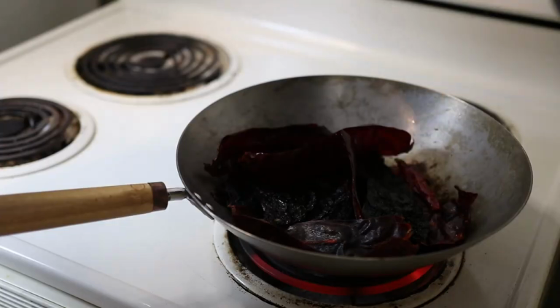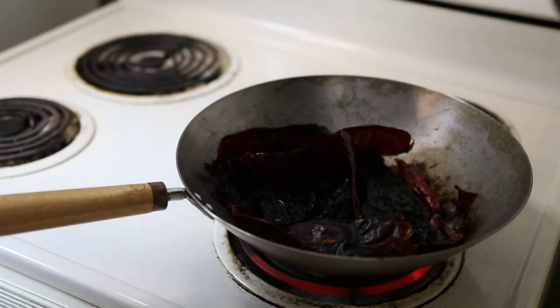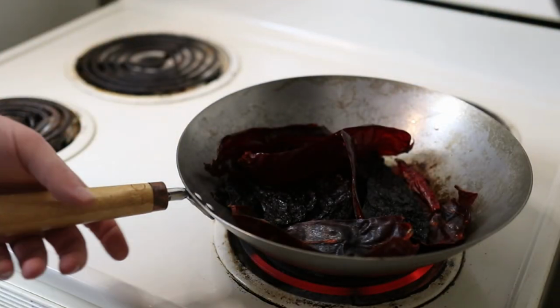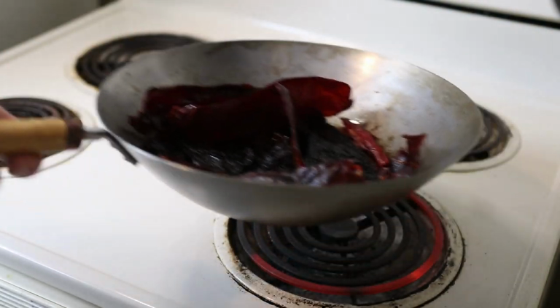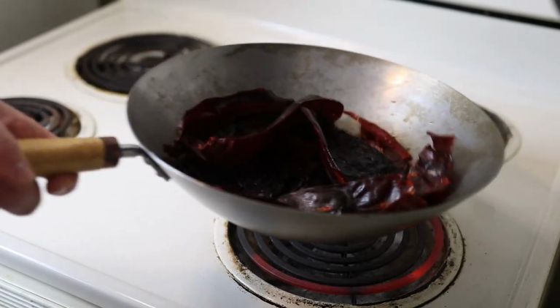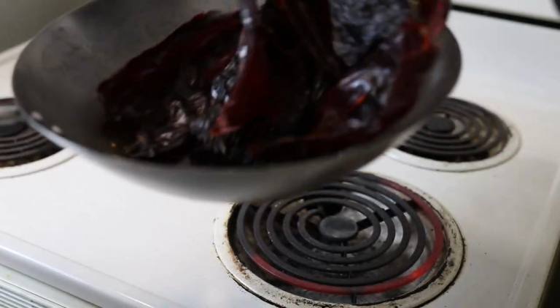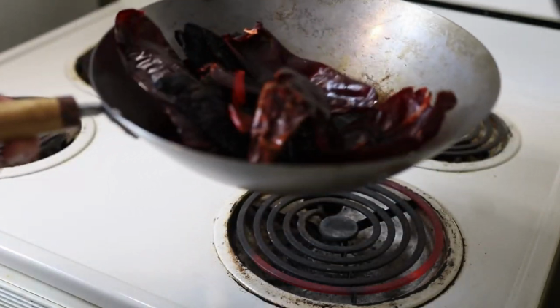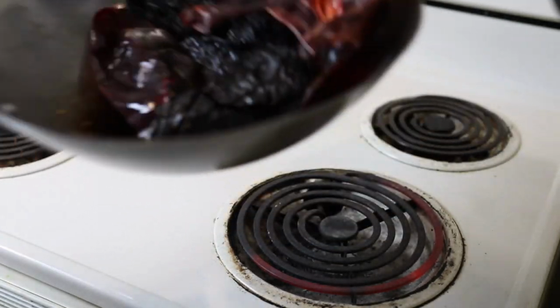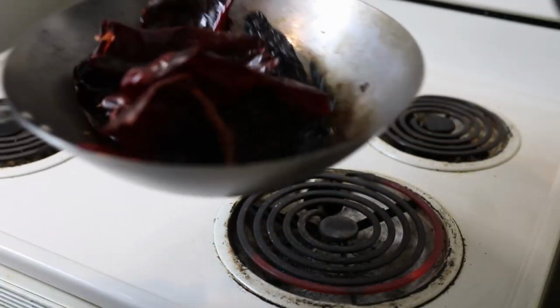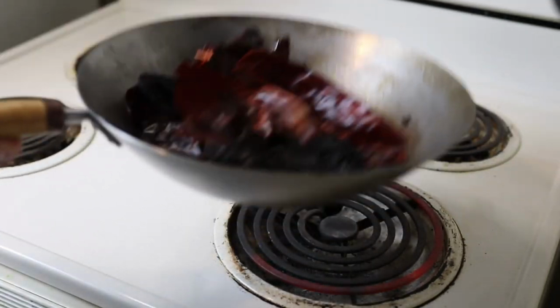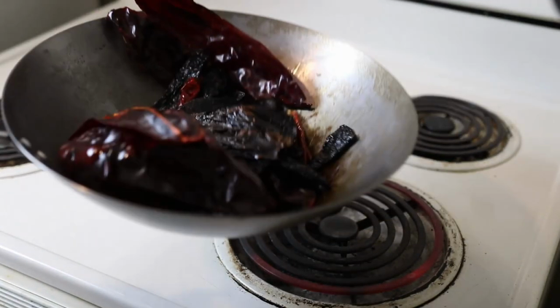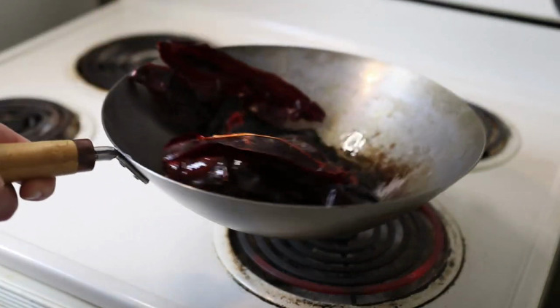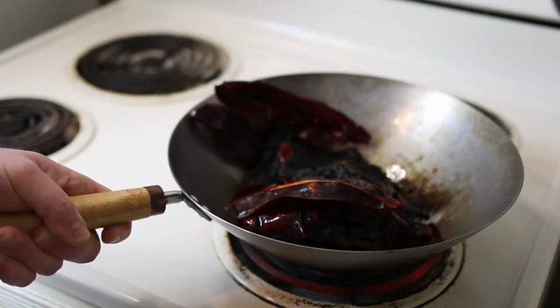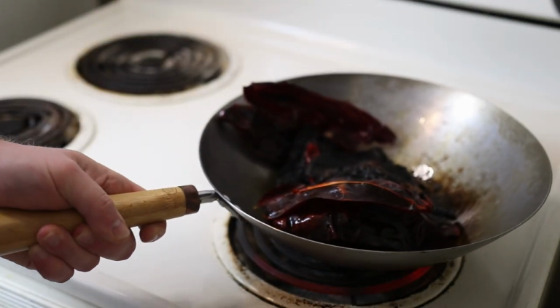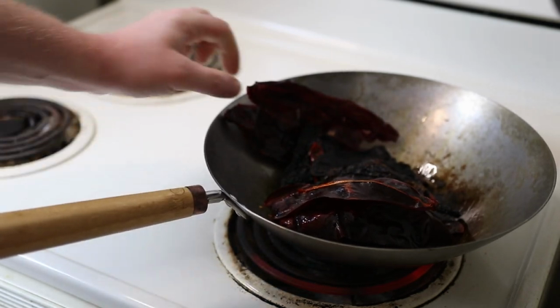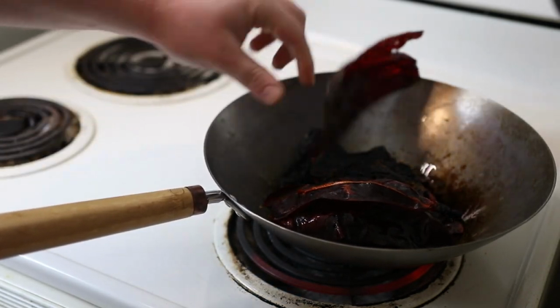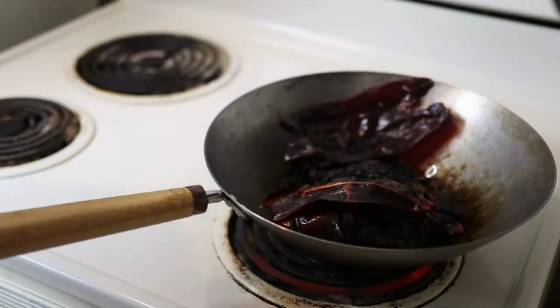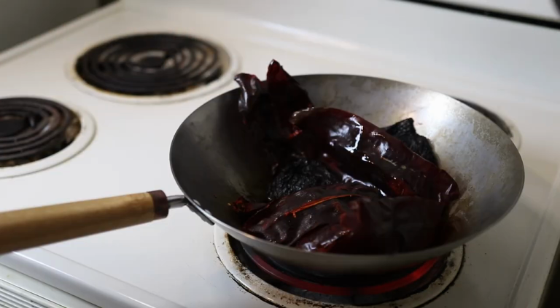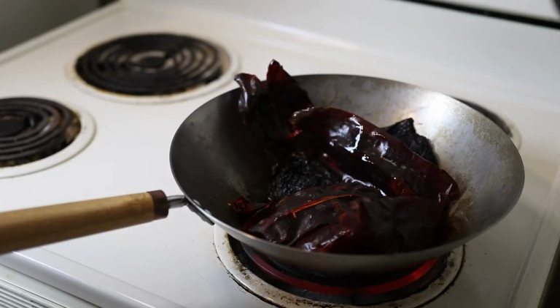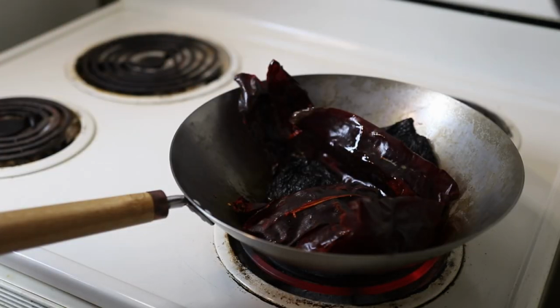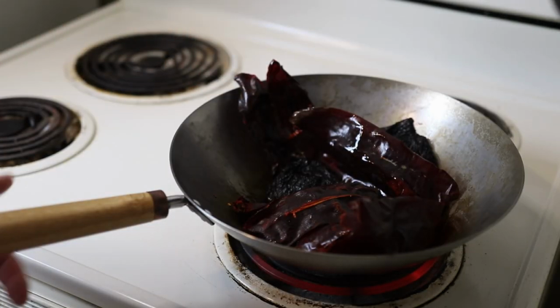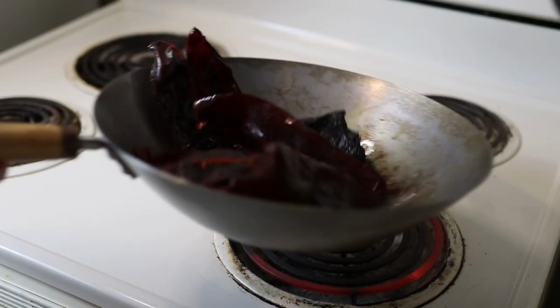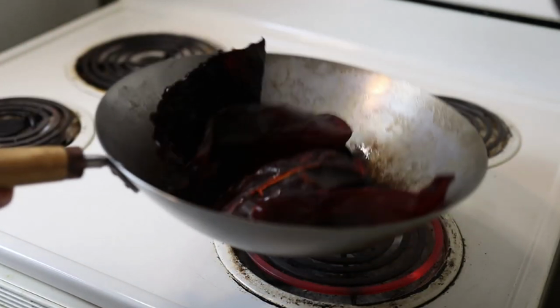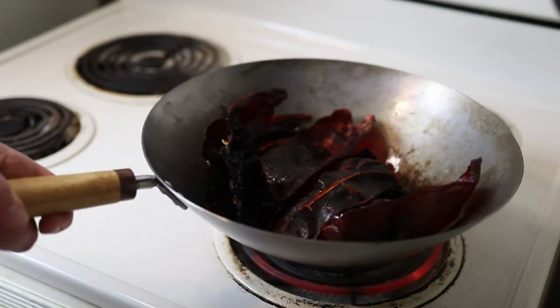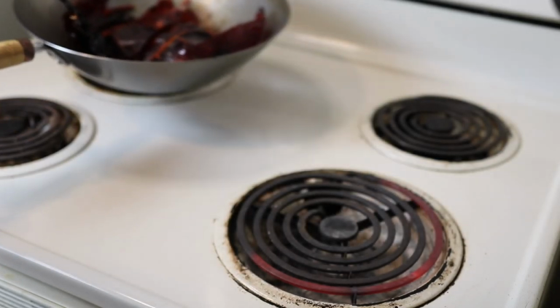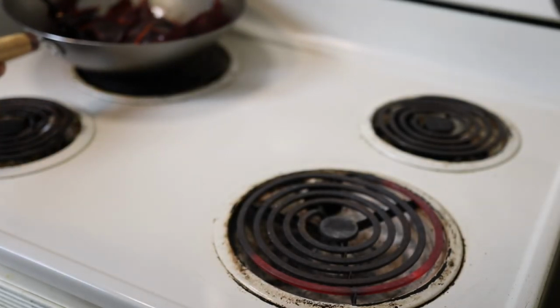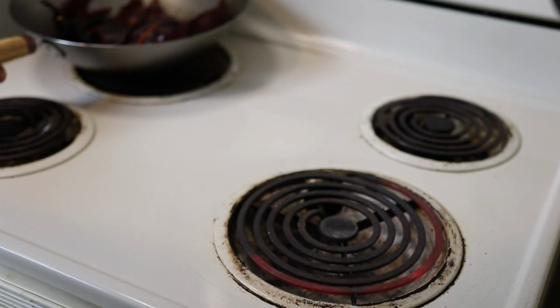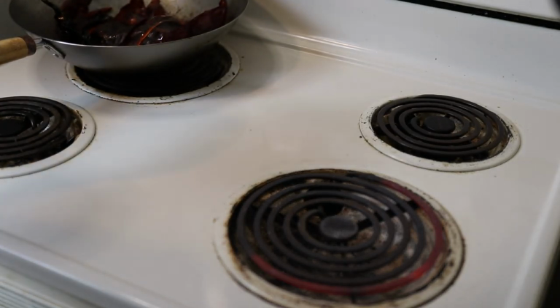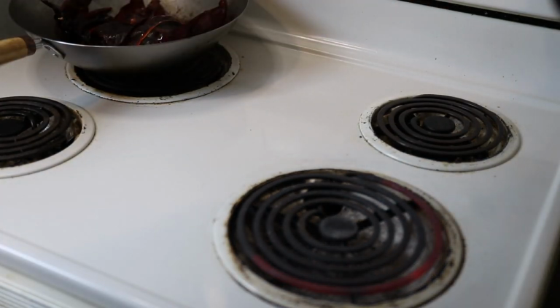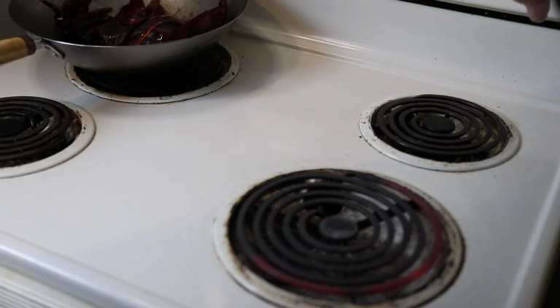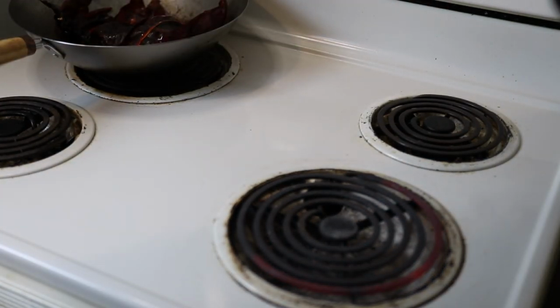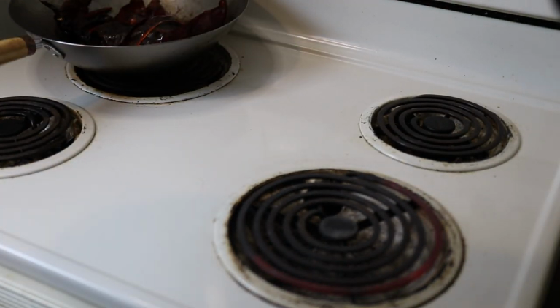Now that our mise en place is out of the way, we can finally start cooking. Start by toasting the chilies in a pan with a little bit of oil over medium heat for a few minutes — this will help release the oils and make them really fragrant. Why am I doing this in a wok? Because it's the first pan I grabbed. Get off my case. Set the chilies off to the side.